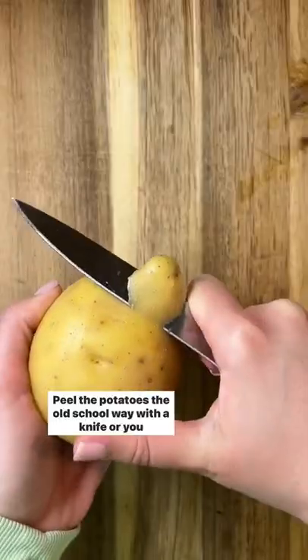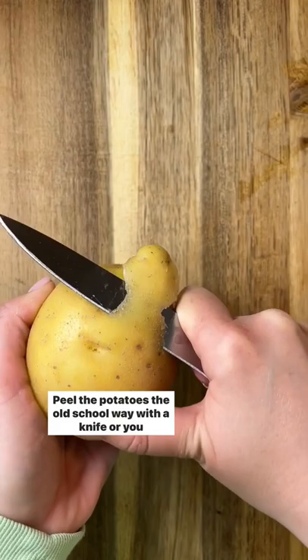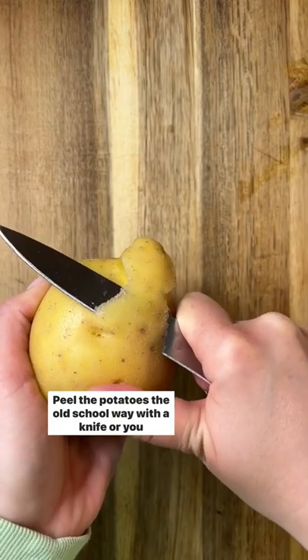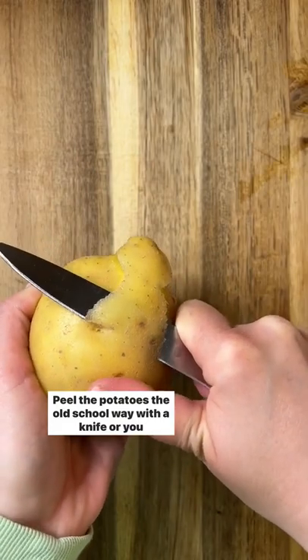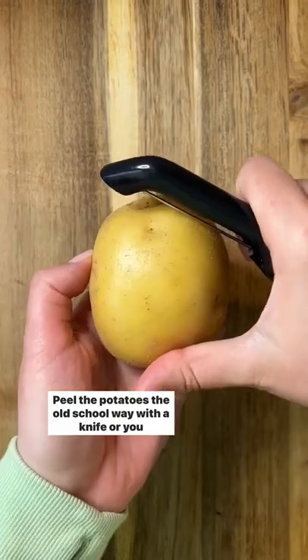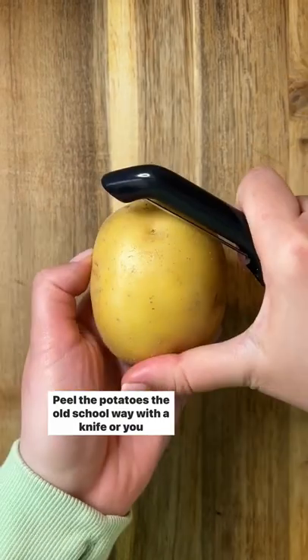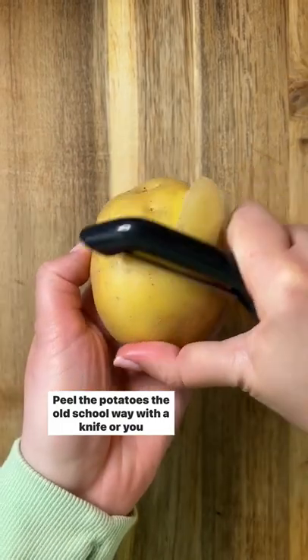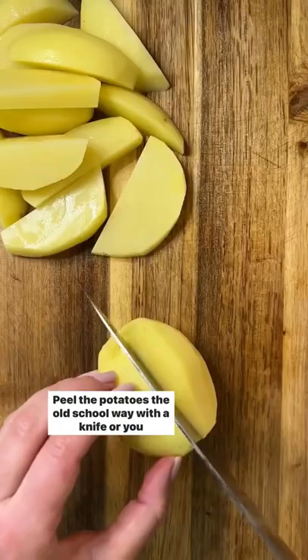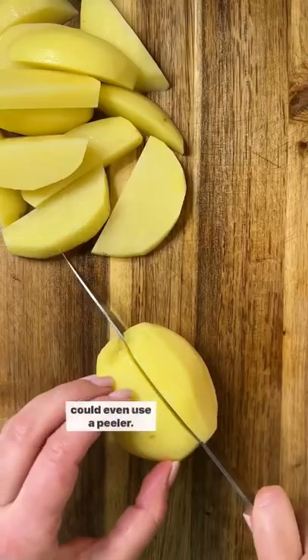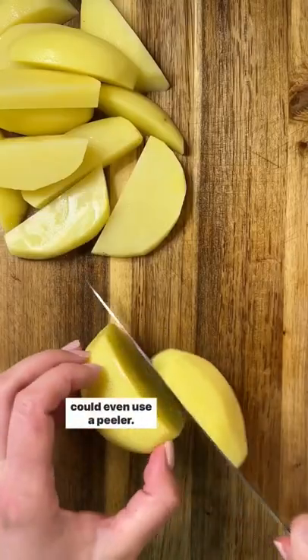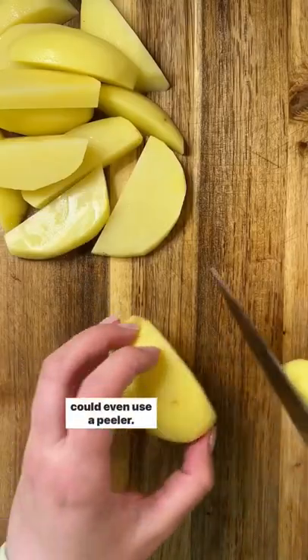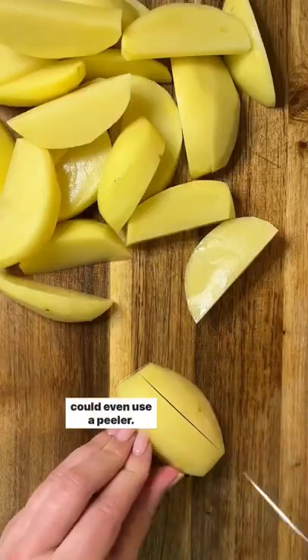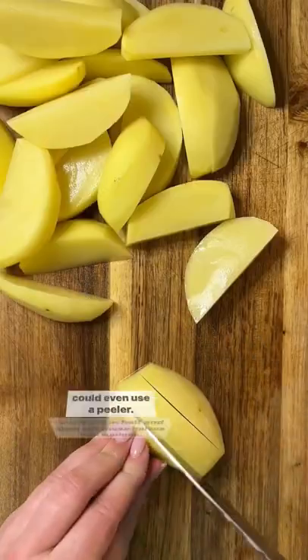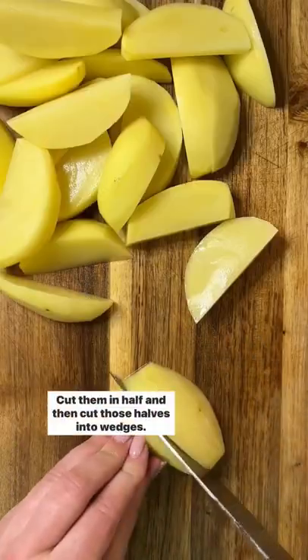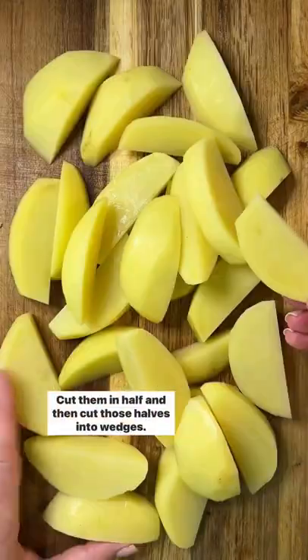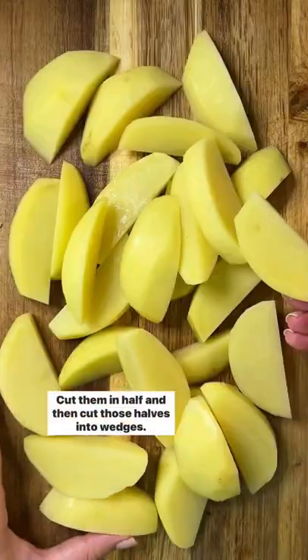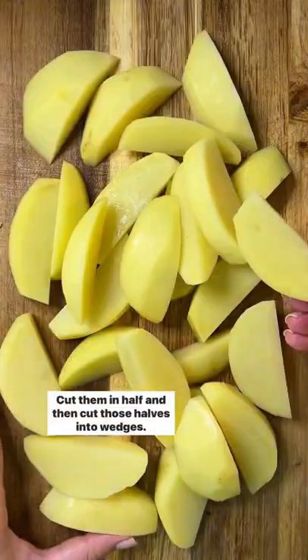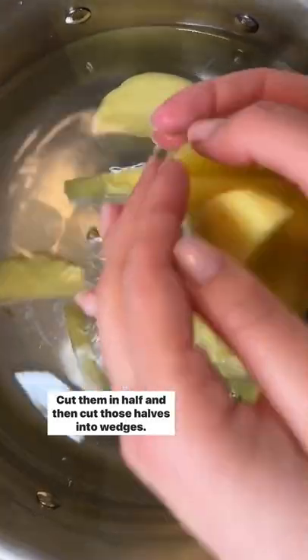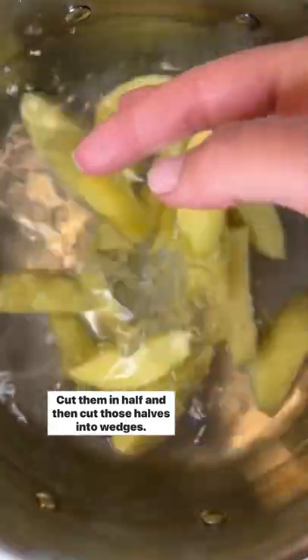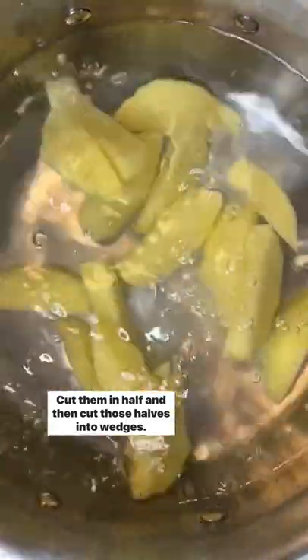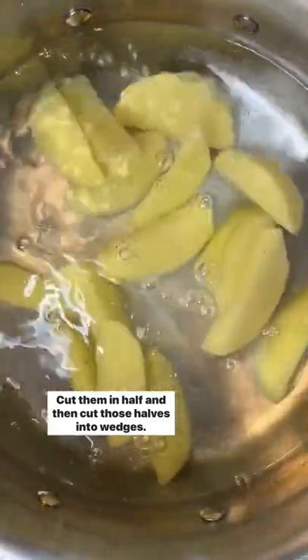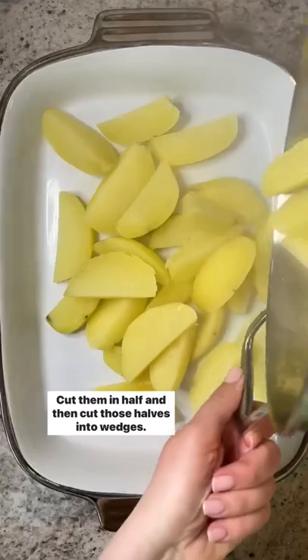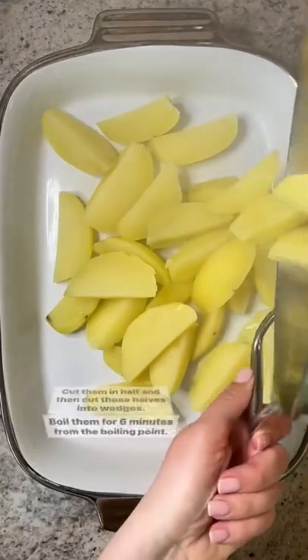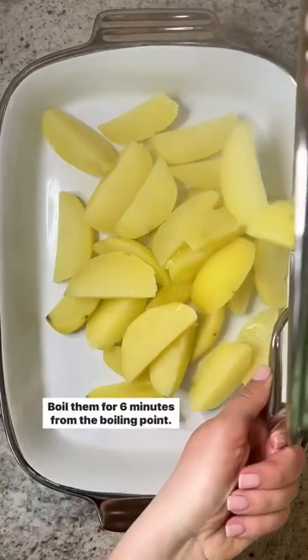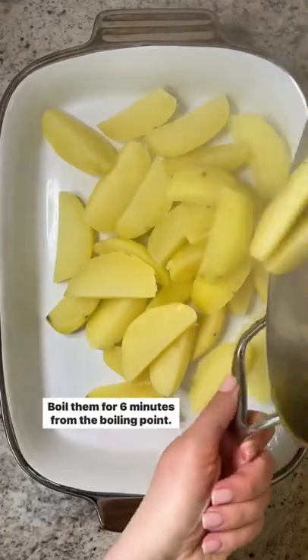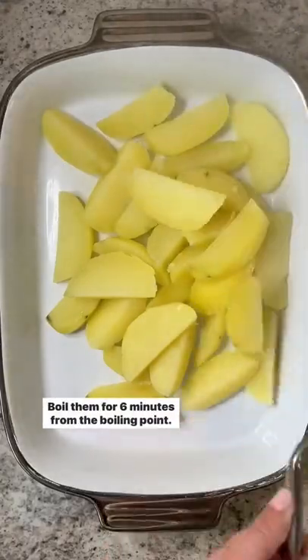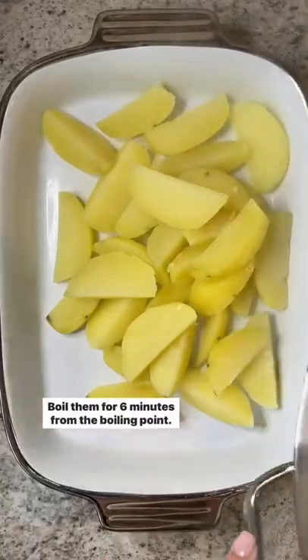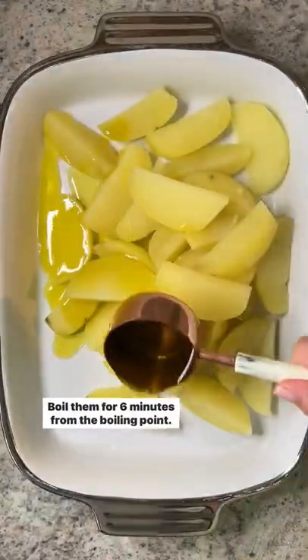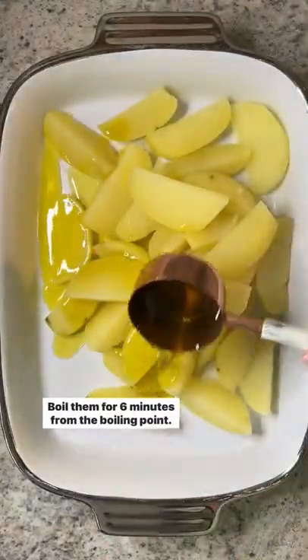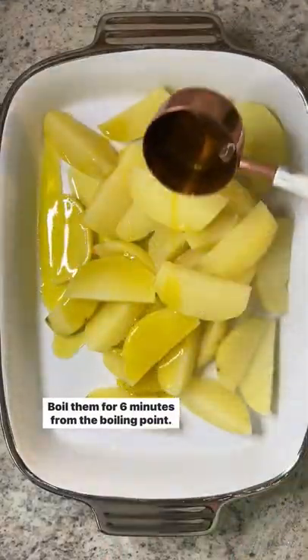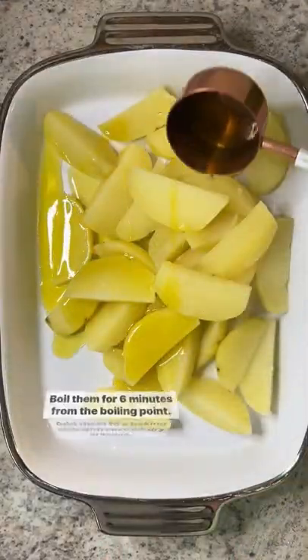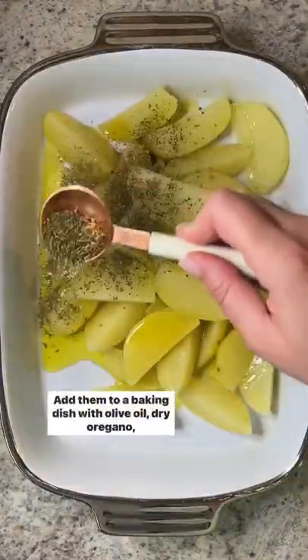Peel the potatoes the old school way with a knife, or you could even use a peeler. Cut them in half and then cut those halves into wedges. Boil them for six minutes from the boiling point.